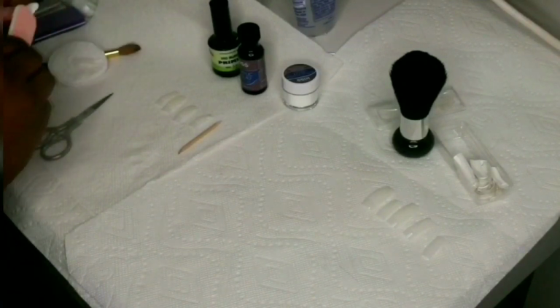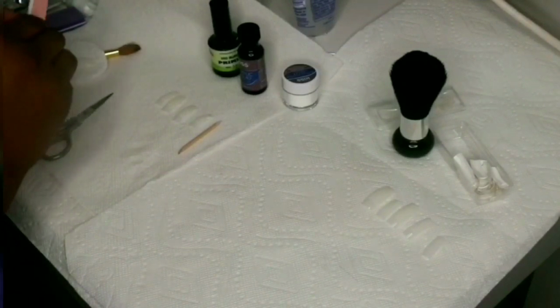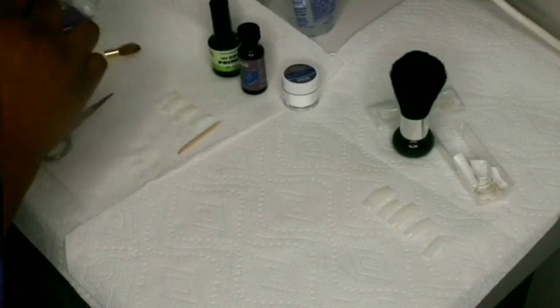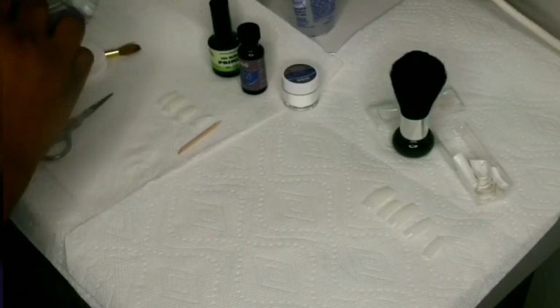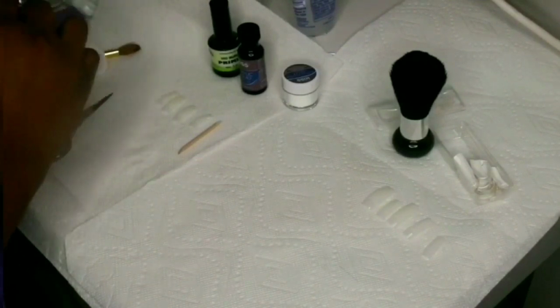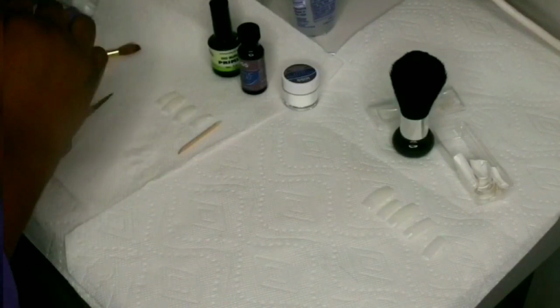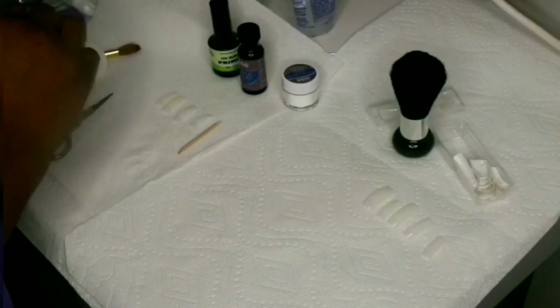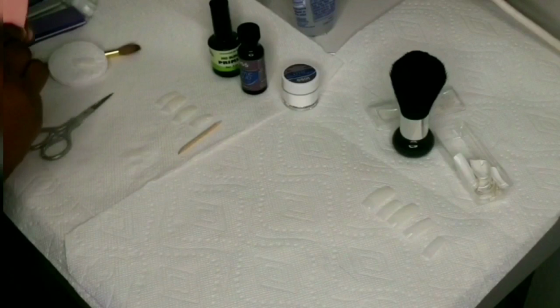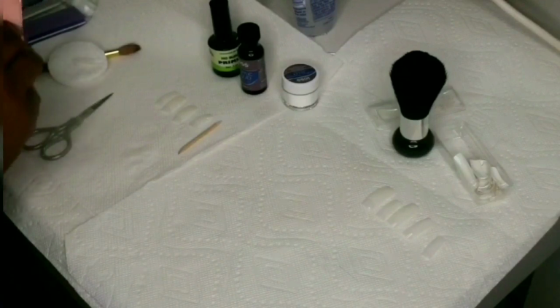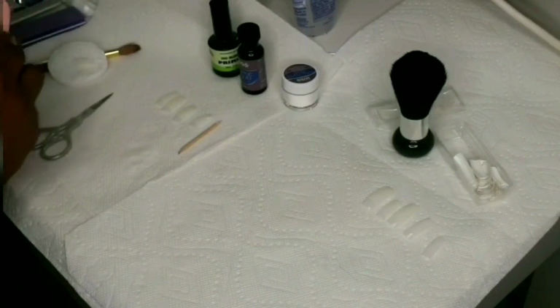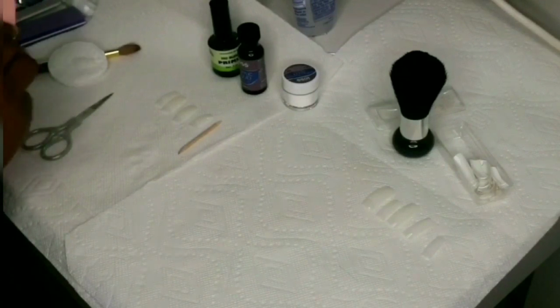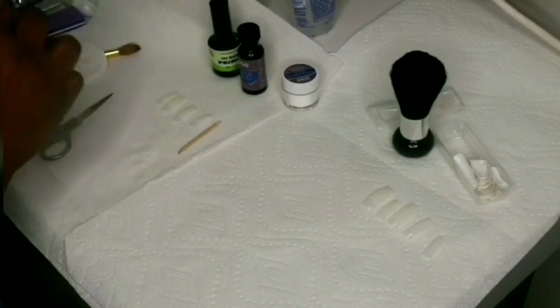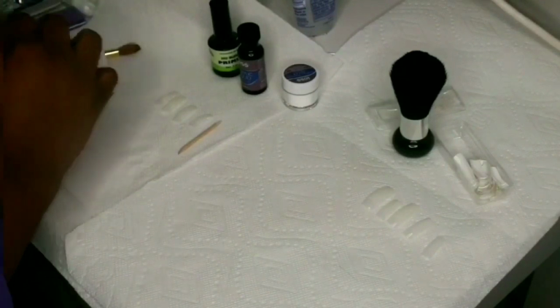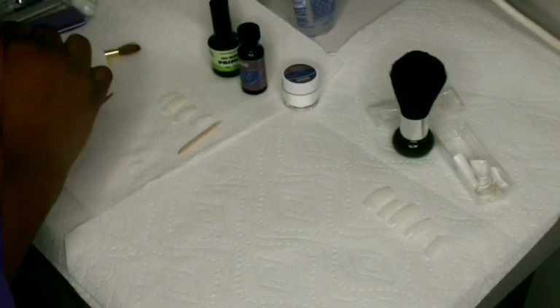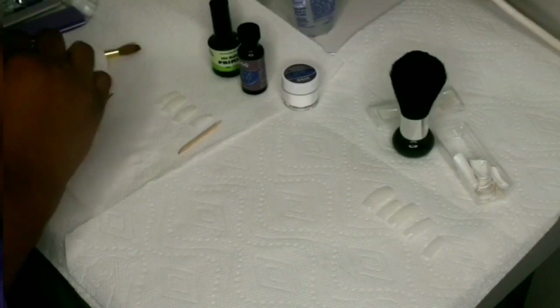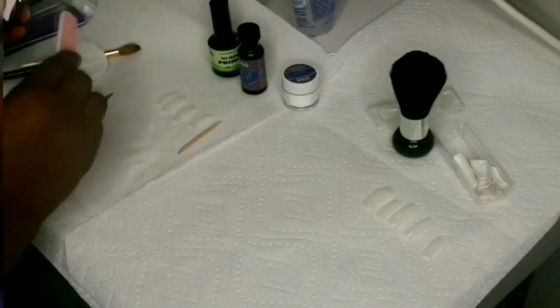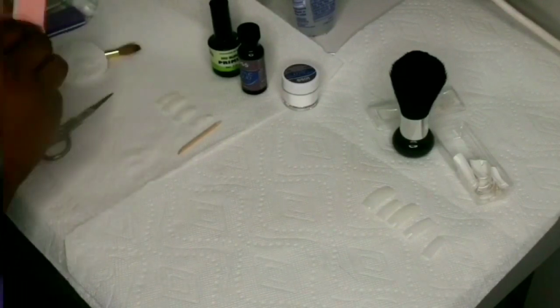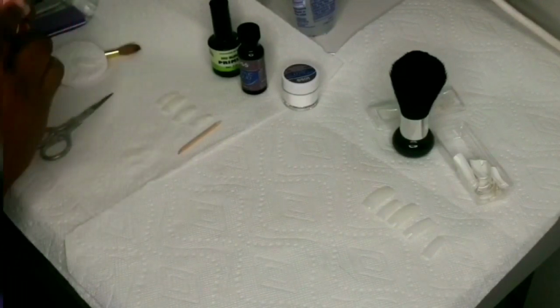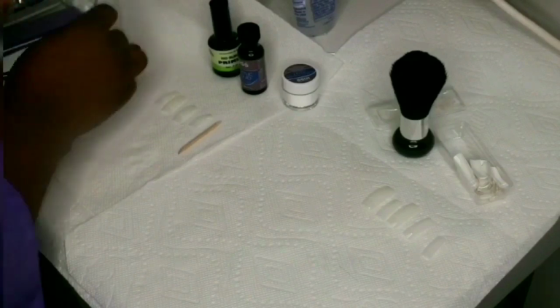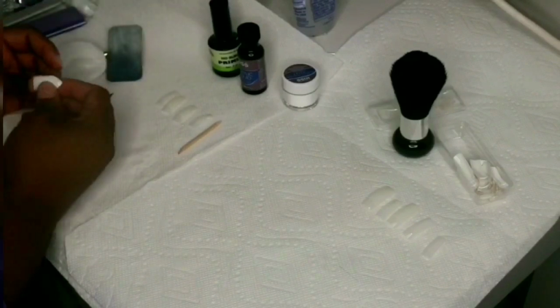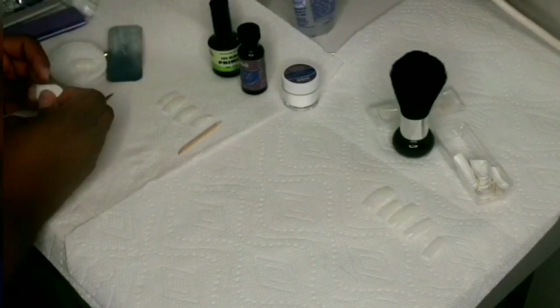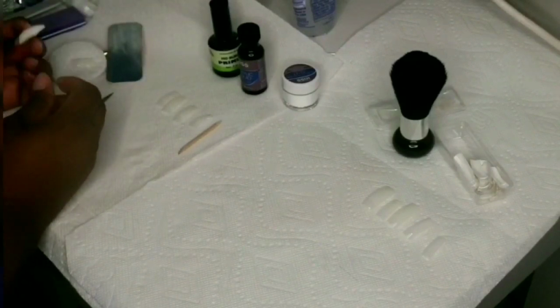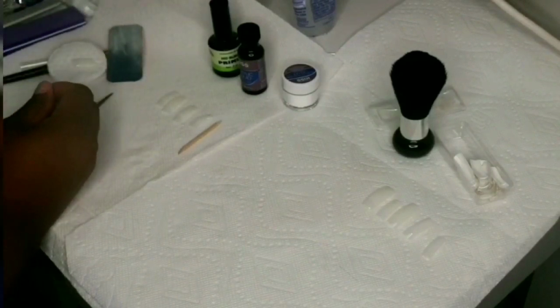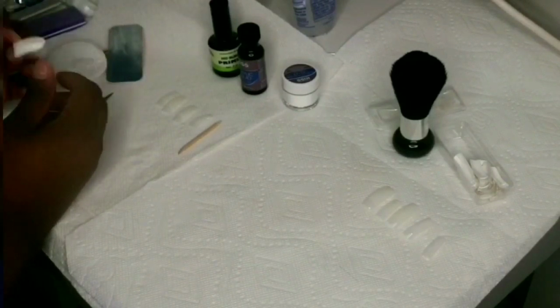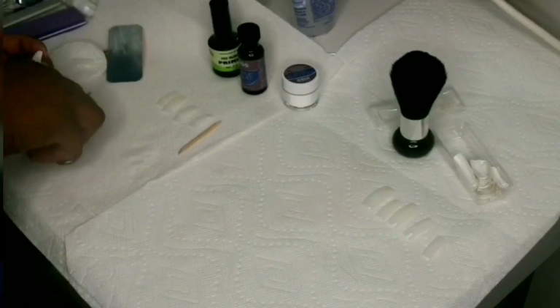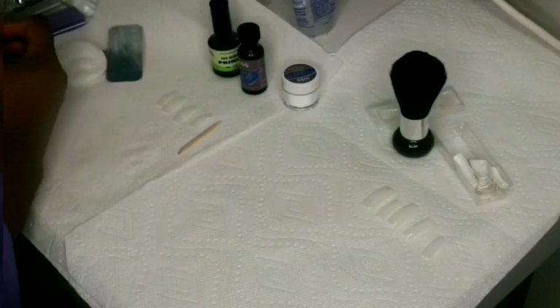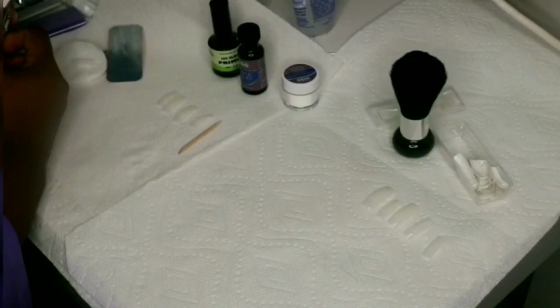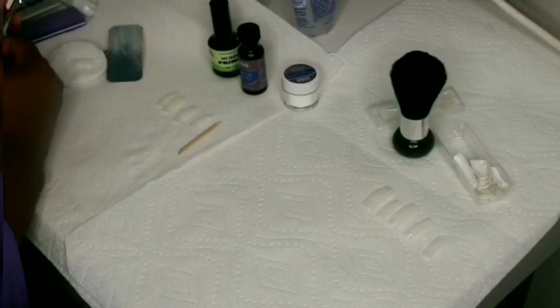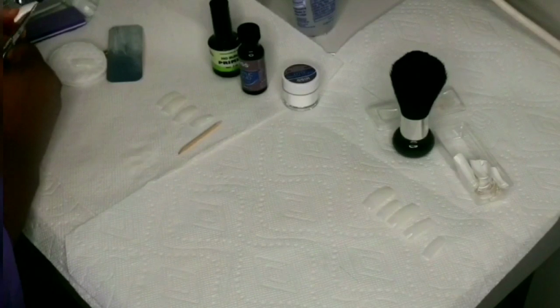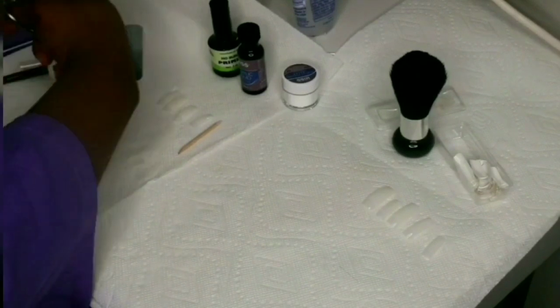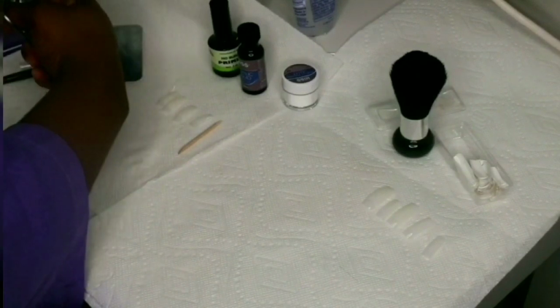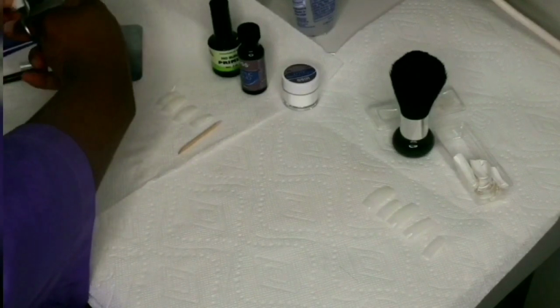Here I was trying to shape the tip prior to putting them on my finger, but it wasn't working, so I said, 'Hey, what the heck — I'll just do it when it's on my finger.'